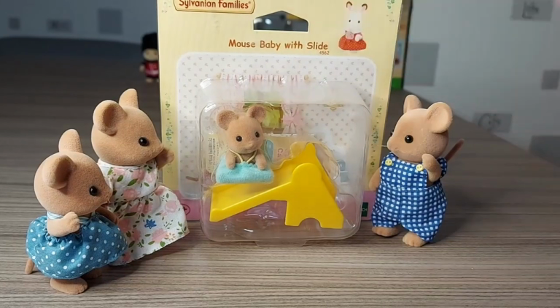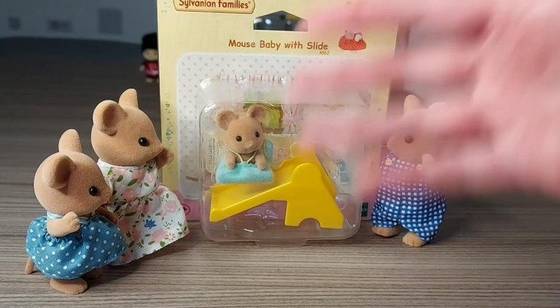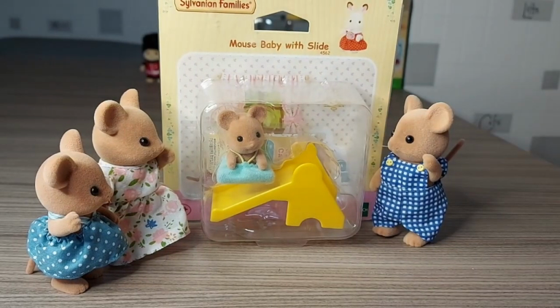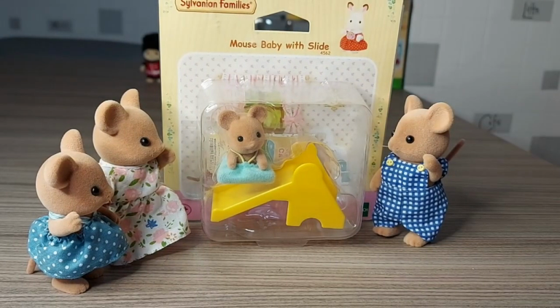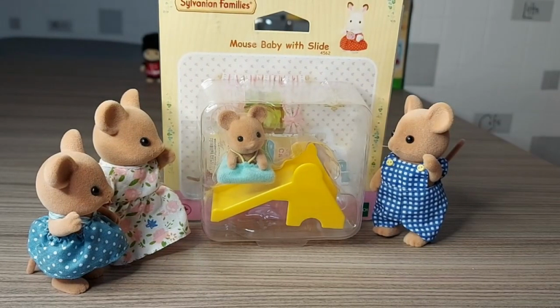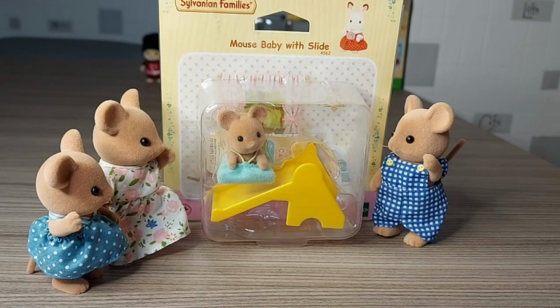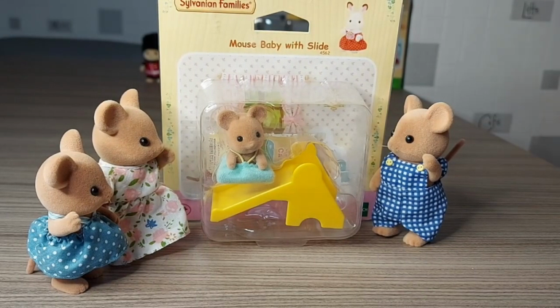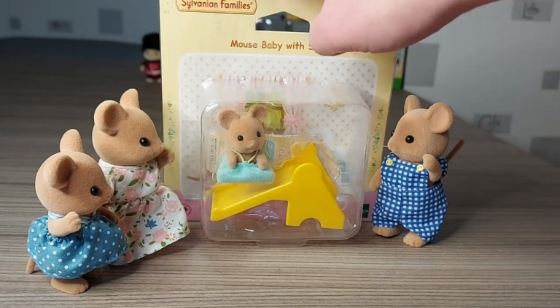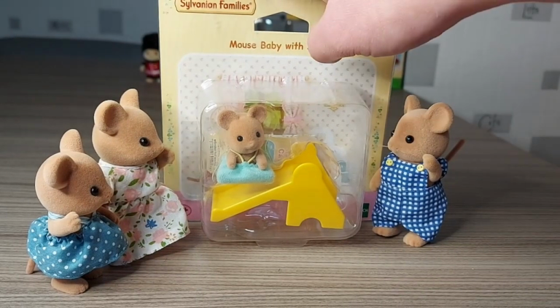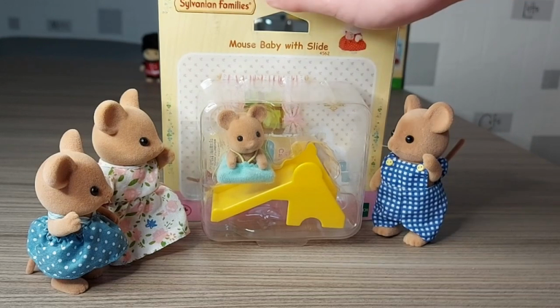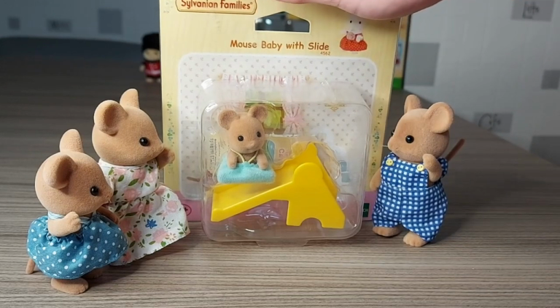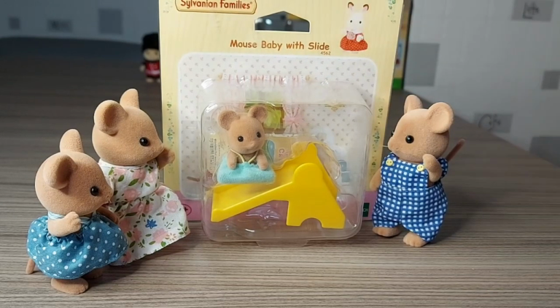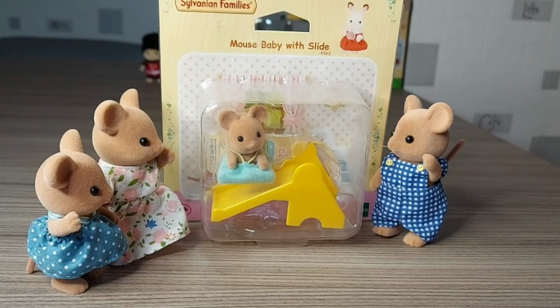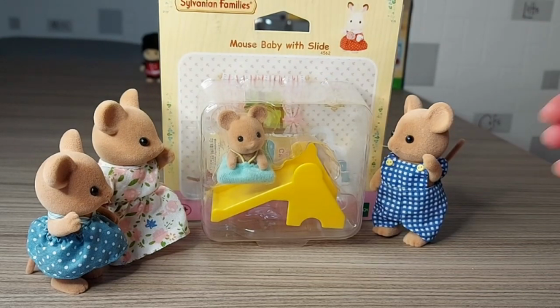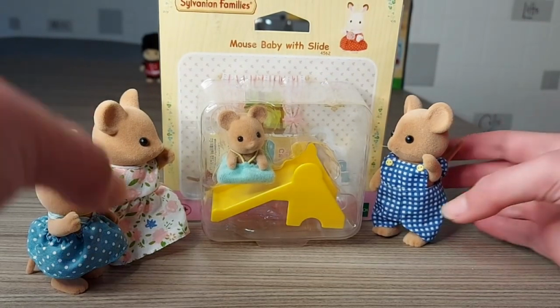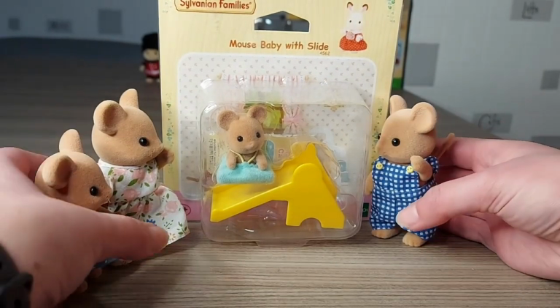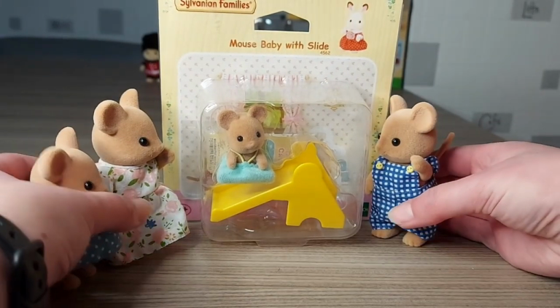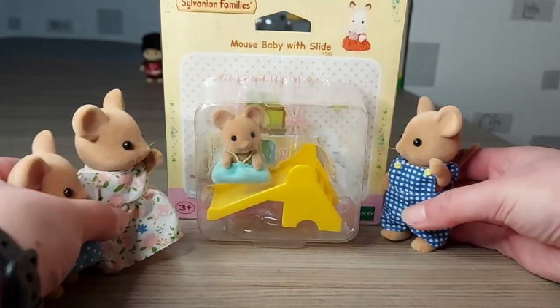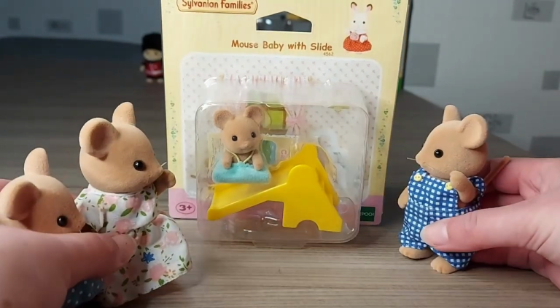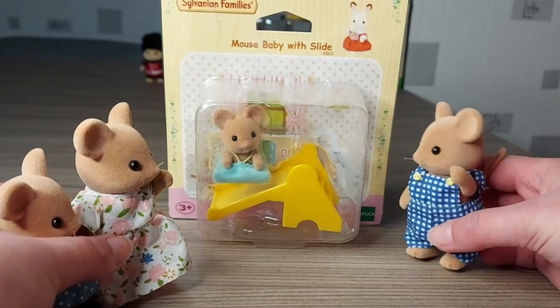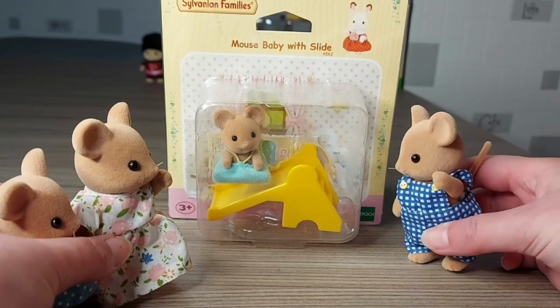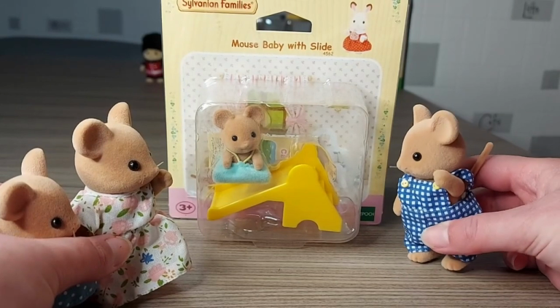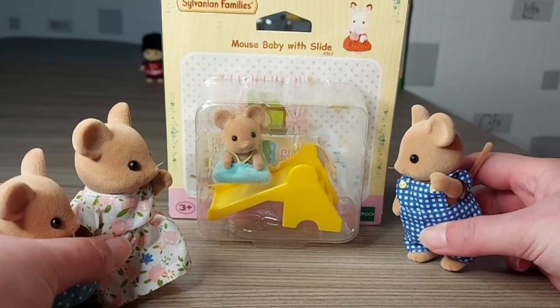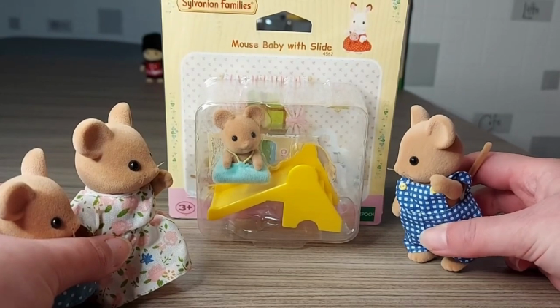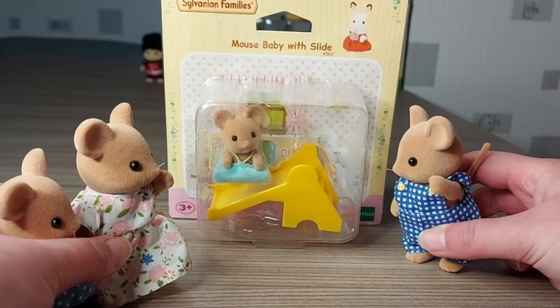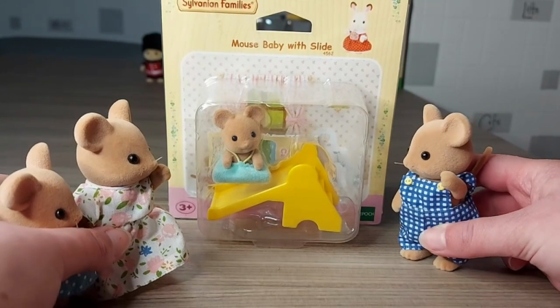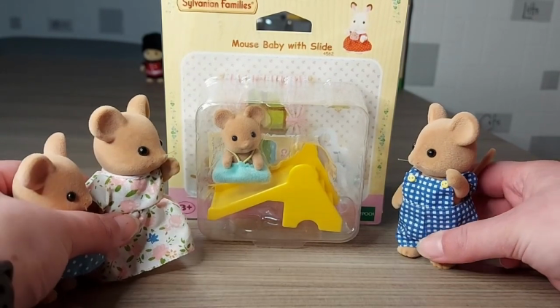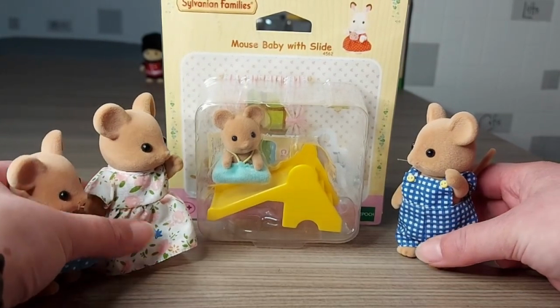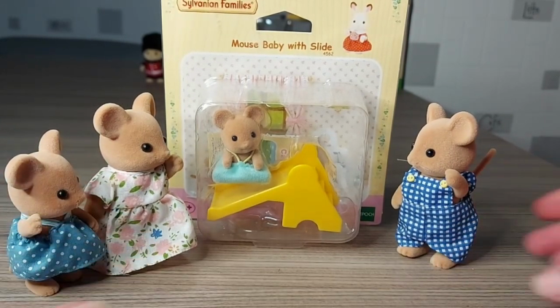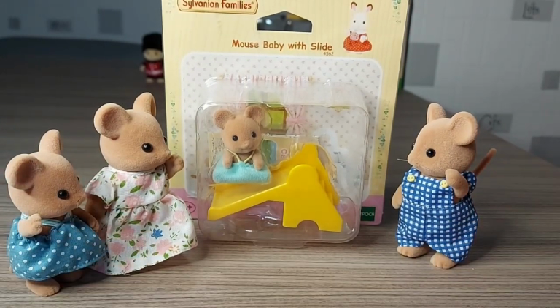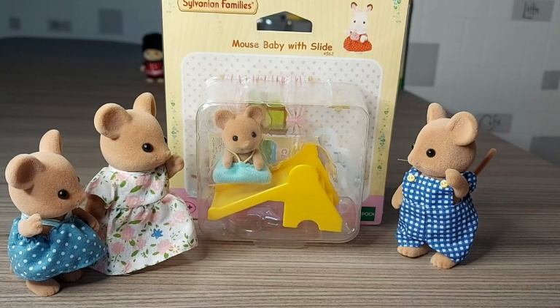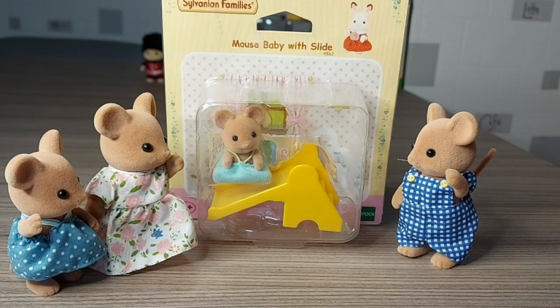Hello, today I'm going to be unboxing the mouse baby with slide. The rest of the family are here to watch. Oh no, our baby is stuck in a box — now let's get them out.